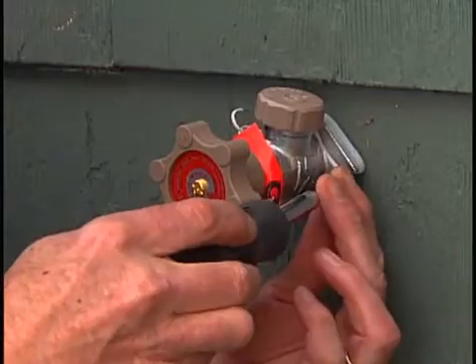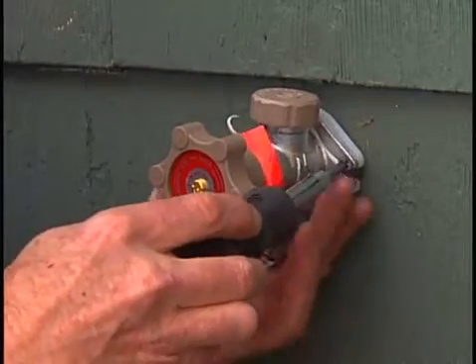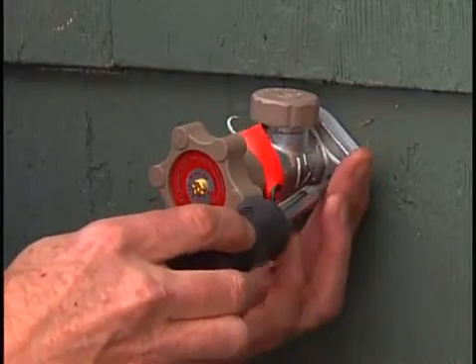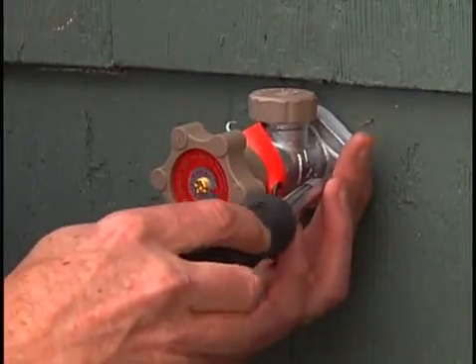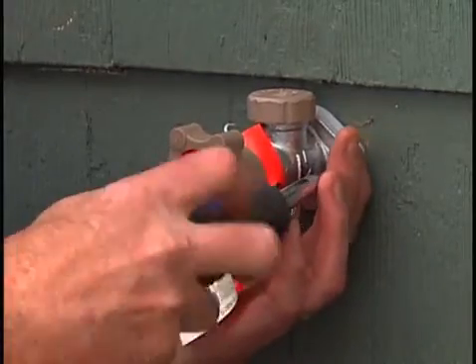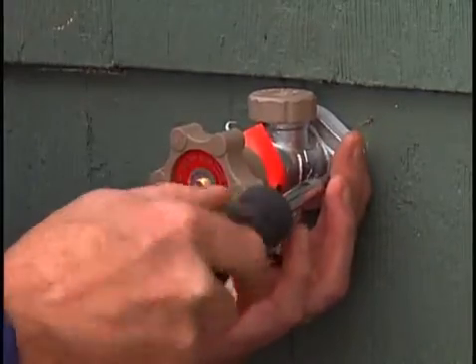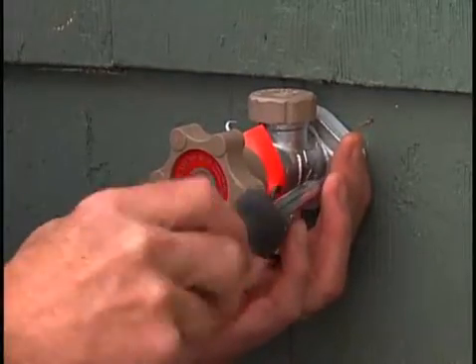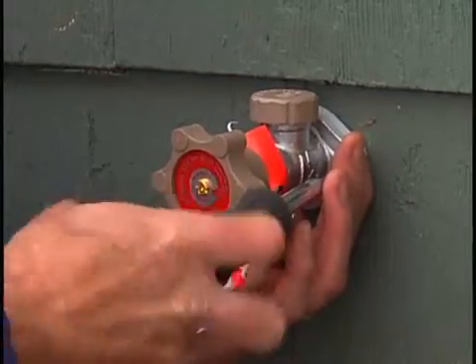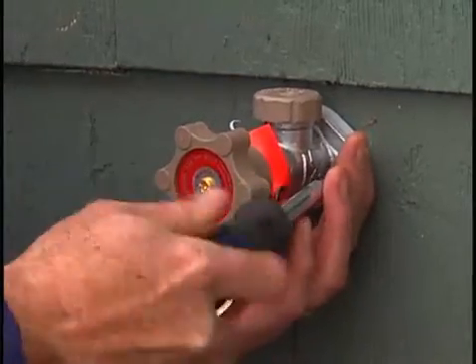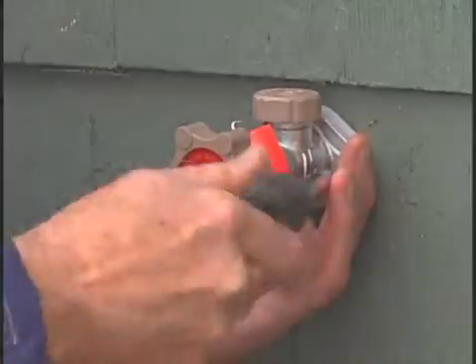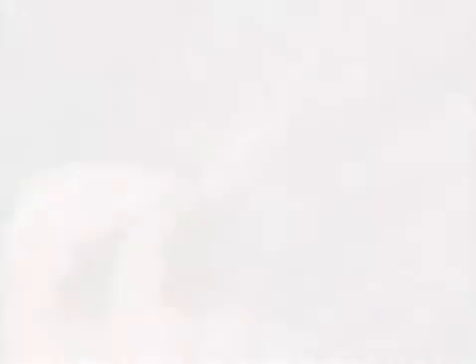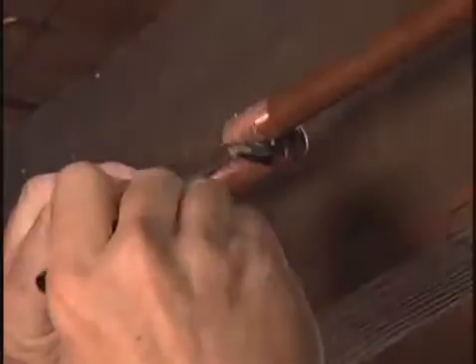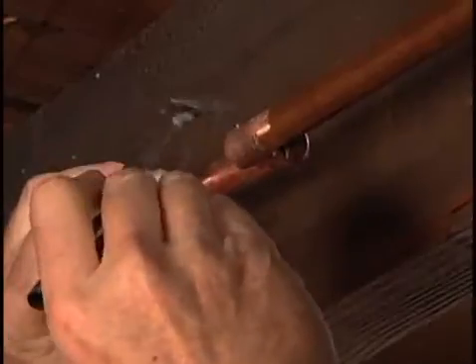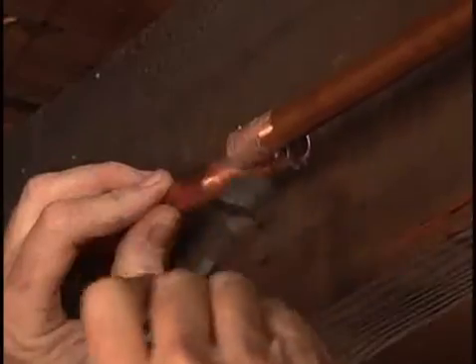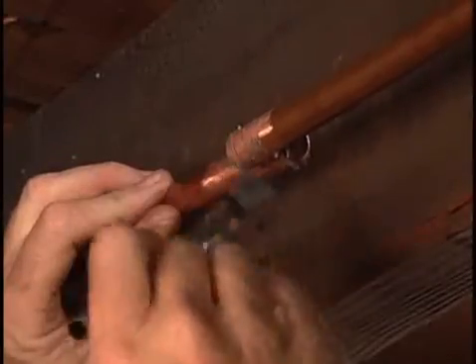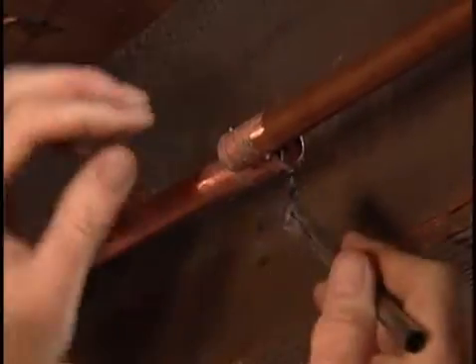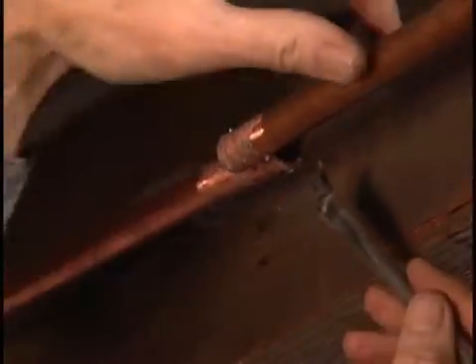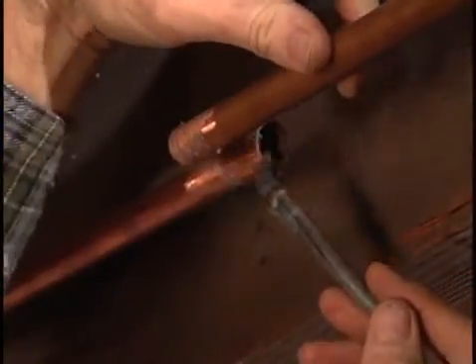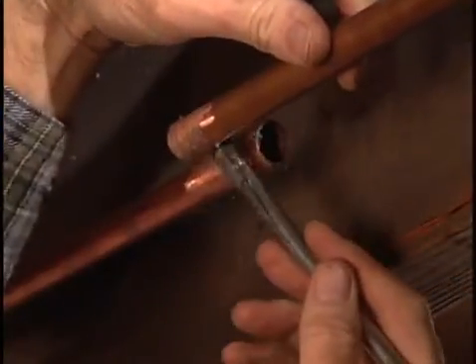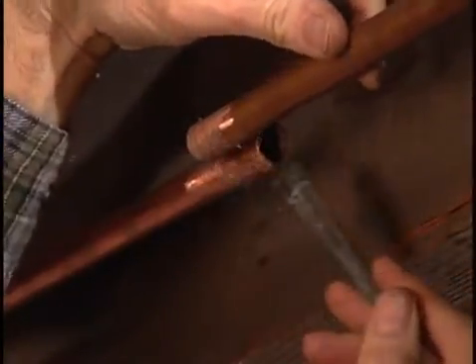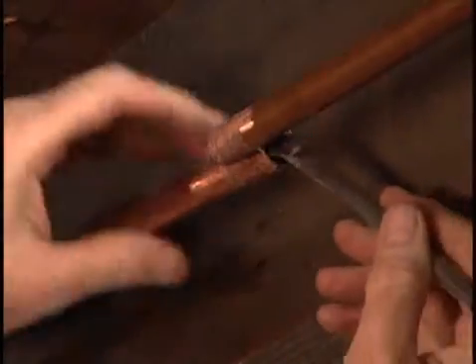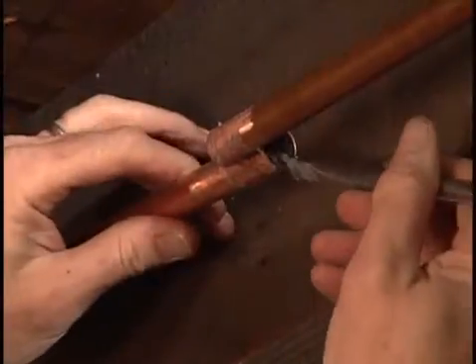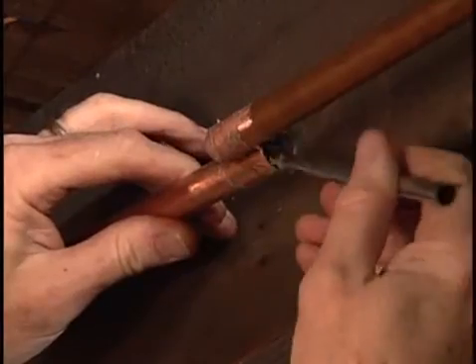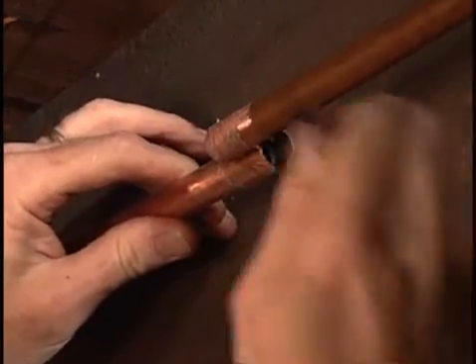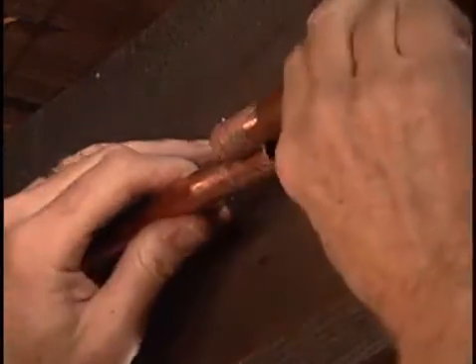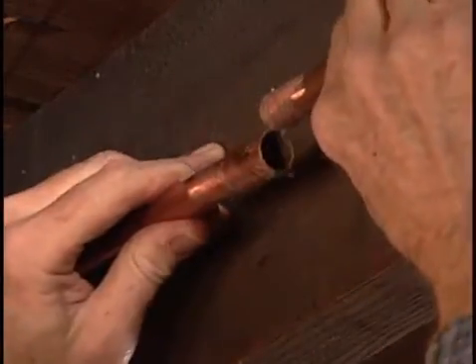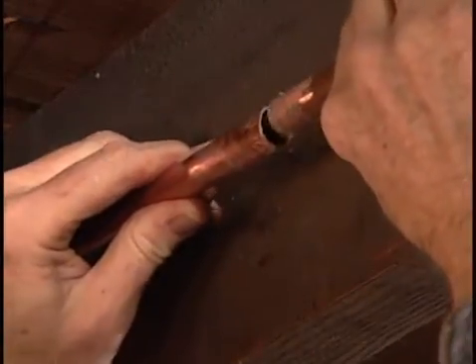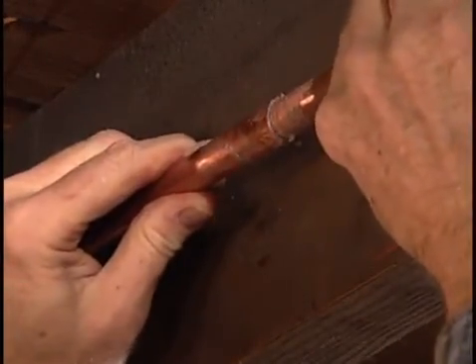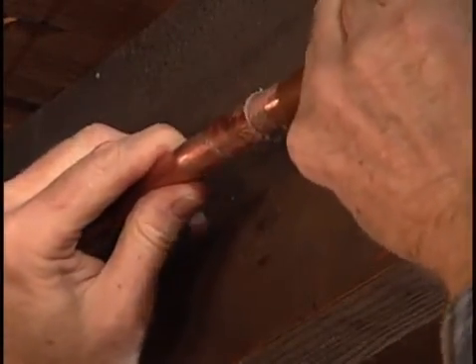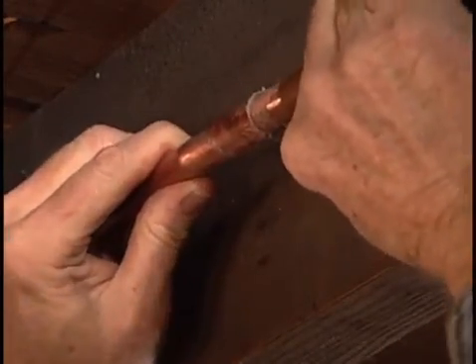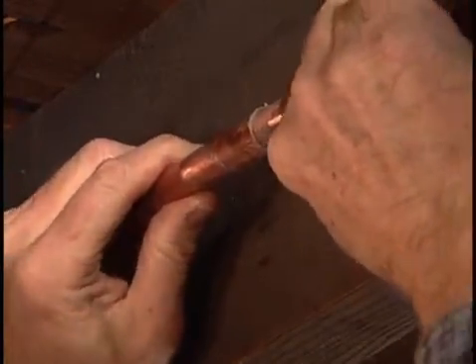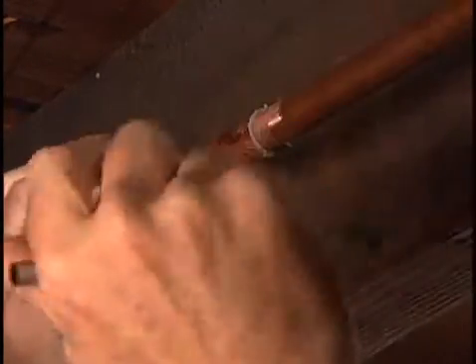Remember to open the new valve before you start to solder. Back inside the basement, apply flux to the end of the existing pipe and to the inside of the coupling. Slide the pipe into the coupling.